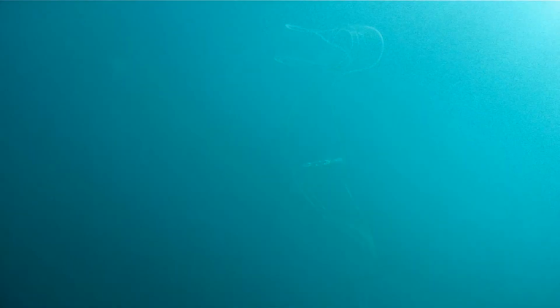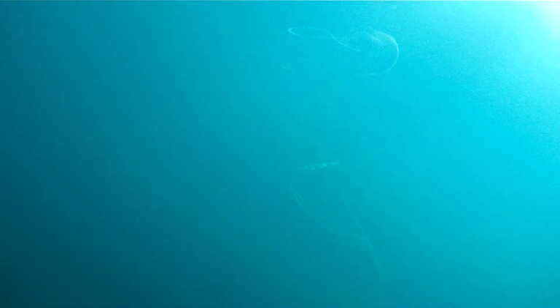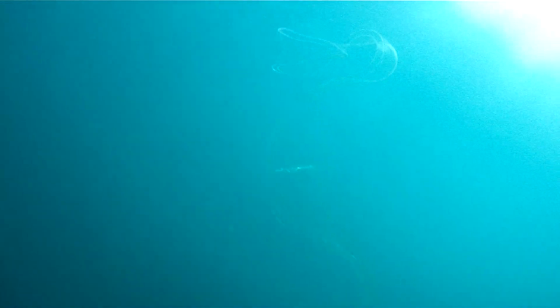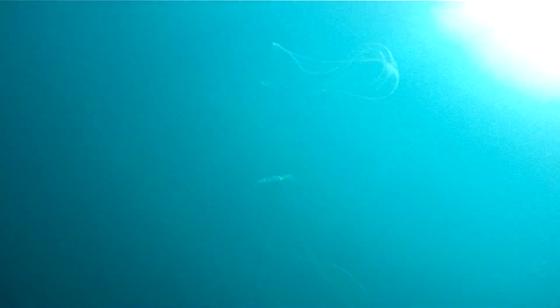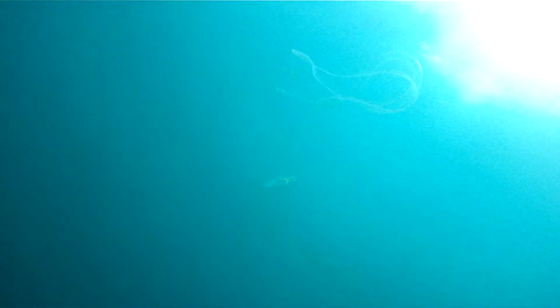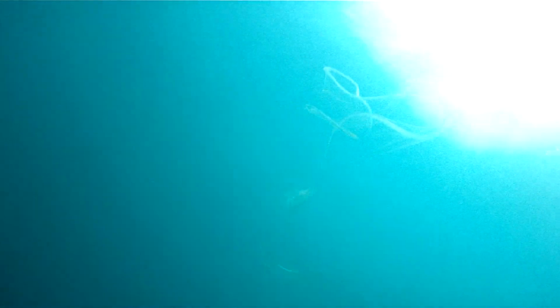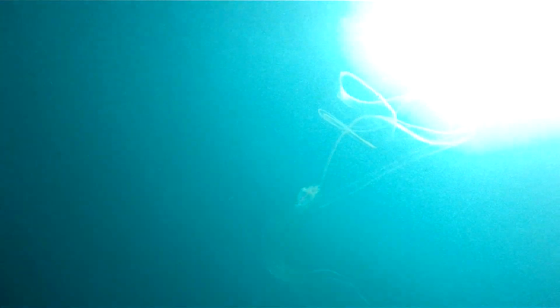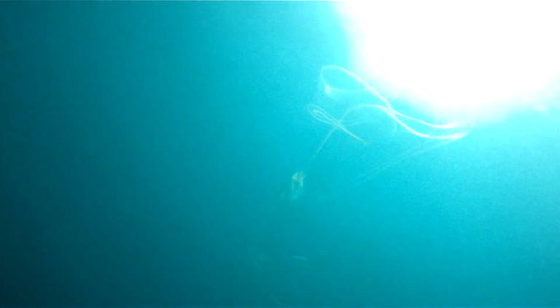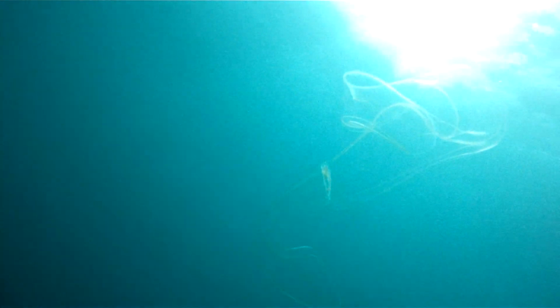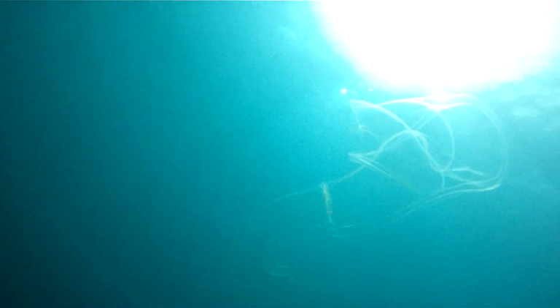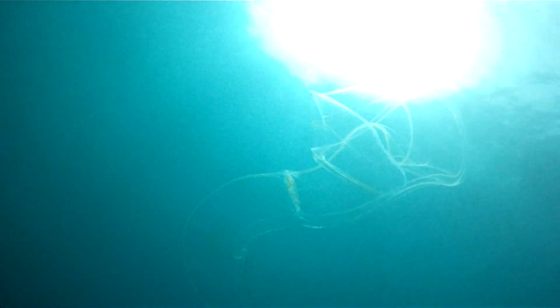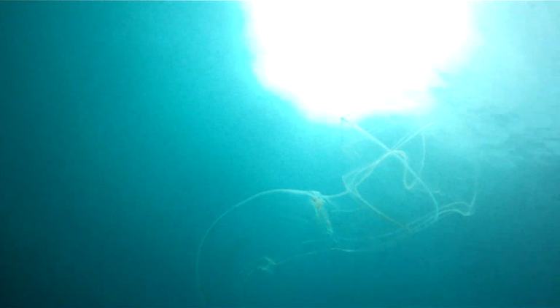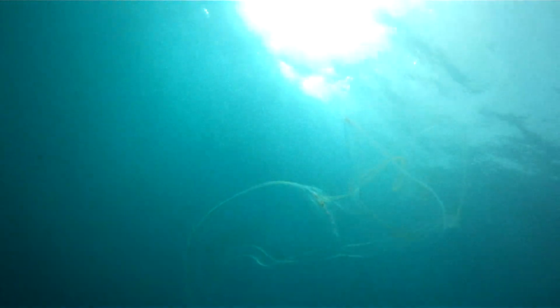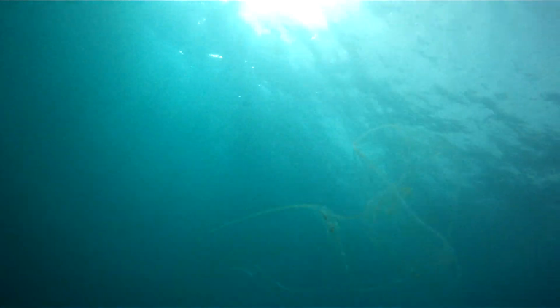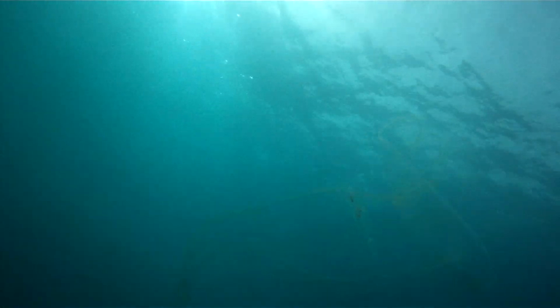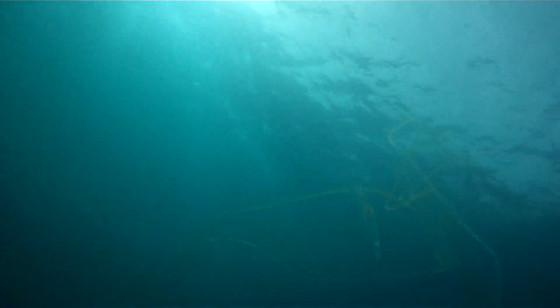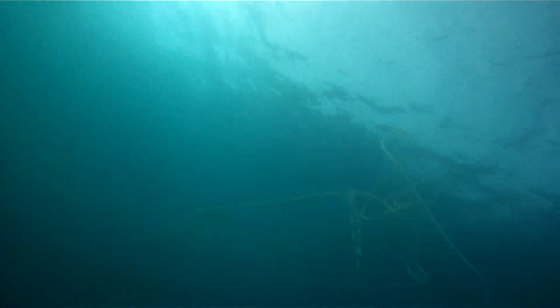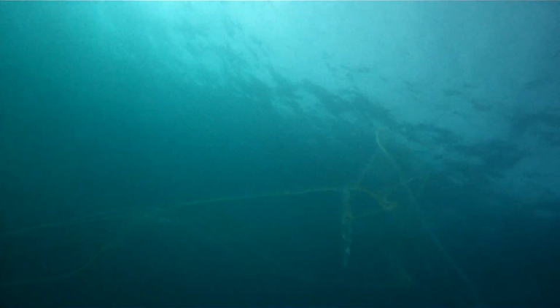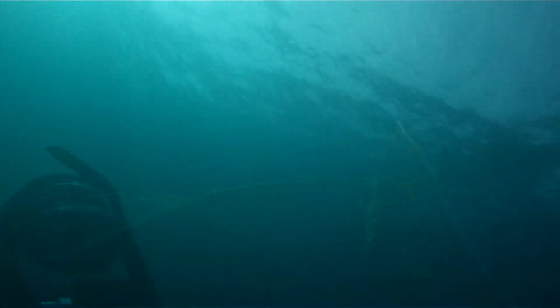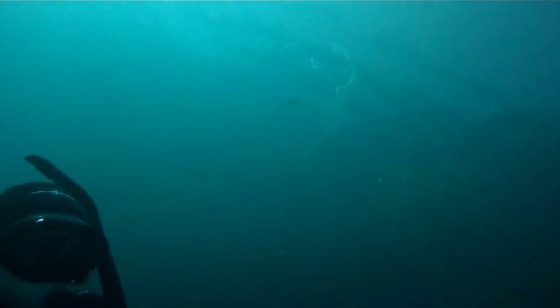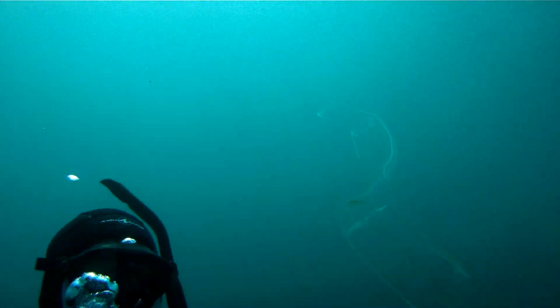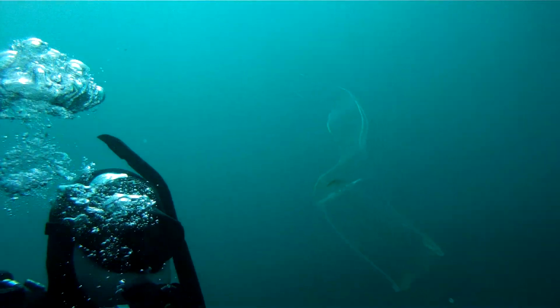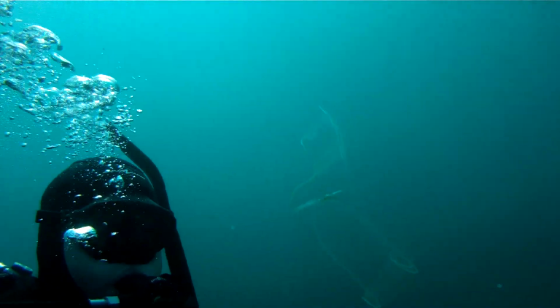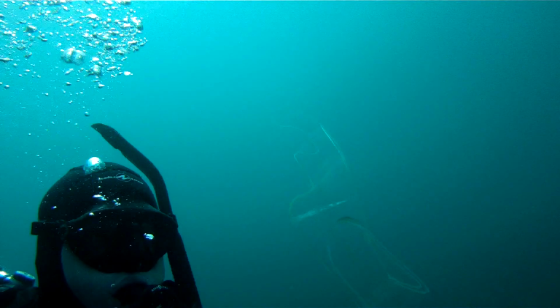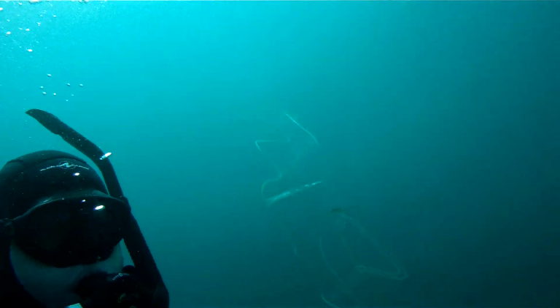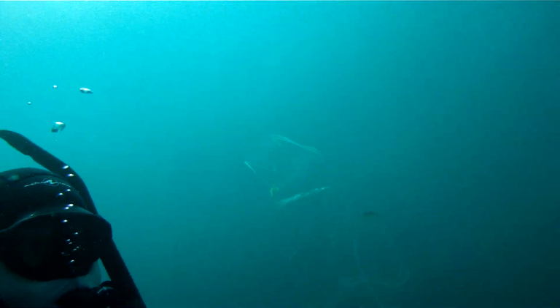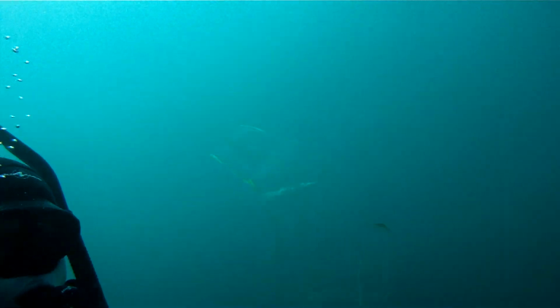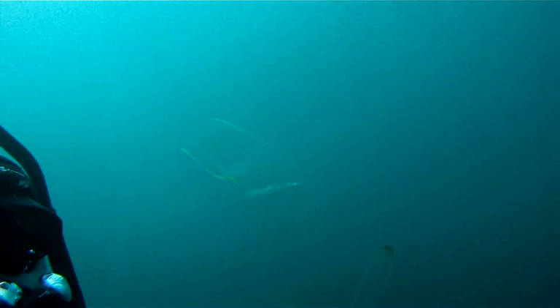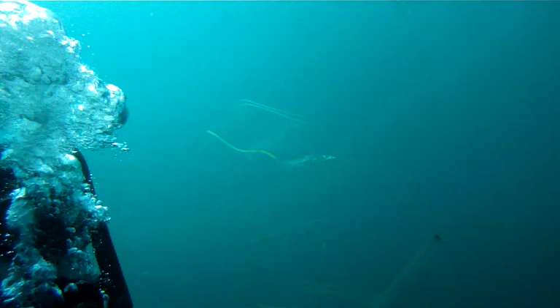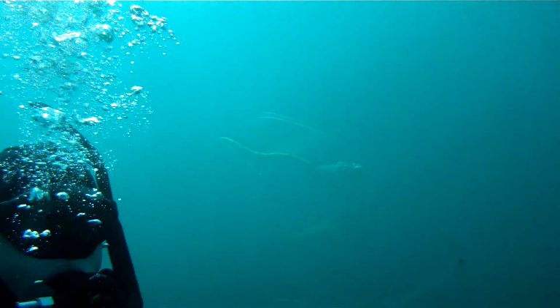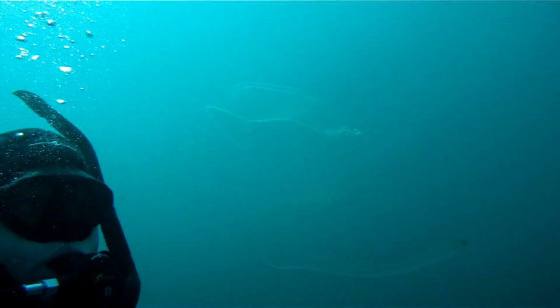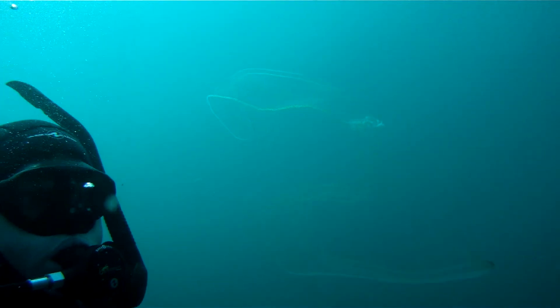One of the reasons I love the ocean so much is that there's always something new to see. And that was the case when I ran across this floating in the water column. When I first saw it, I had no idea what it could be until I looked a little closer.